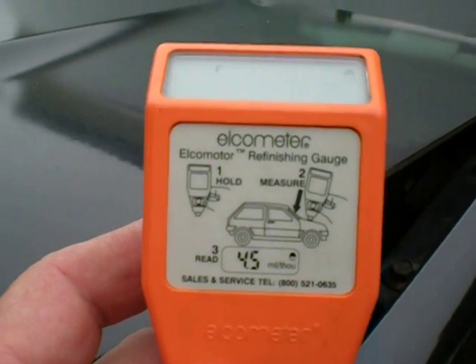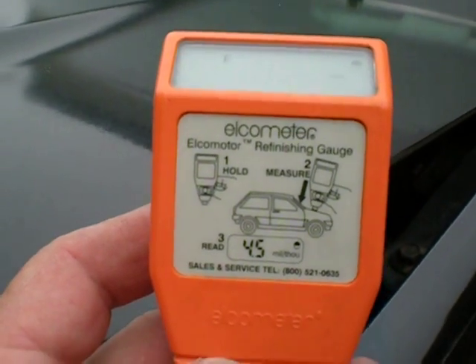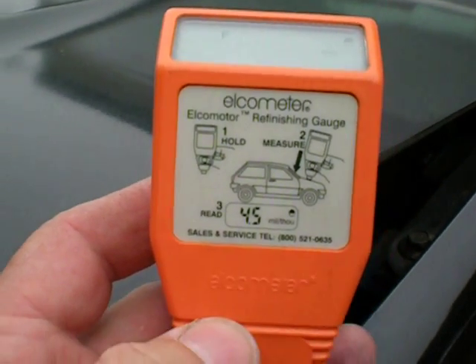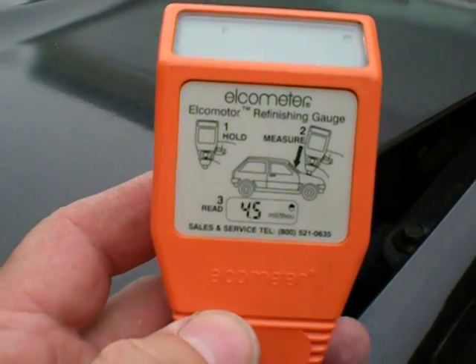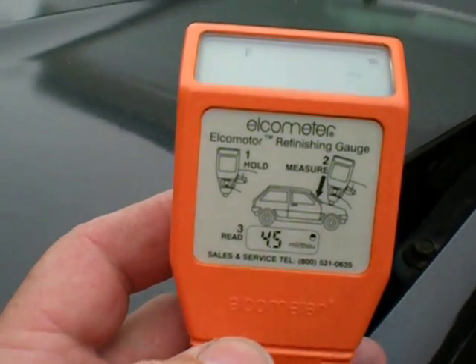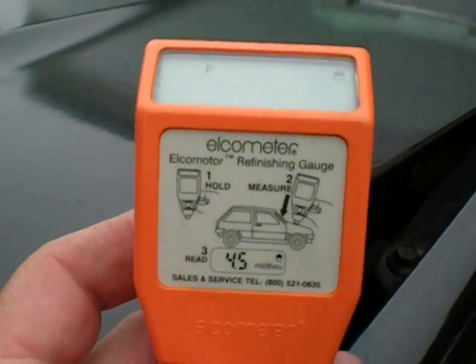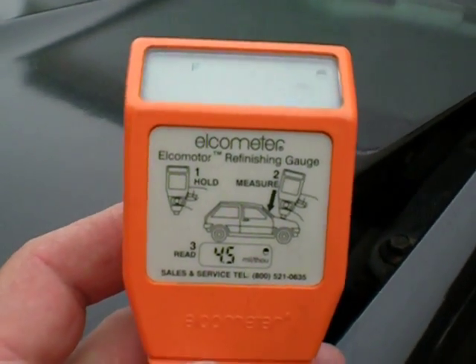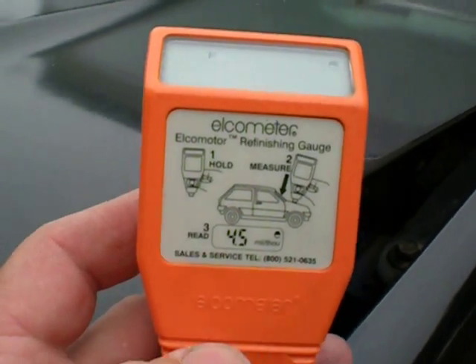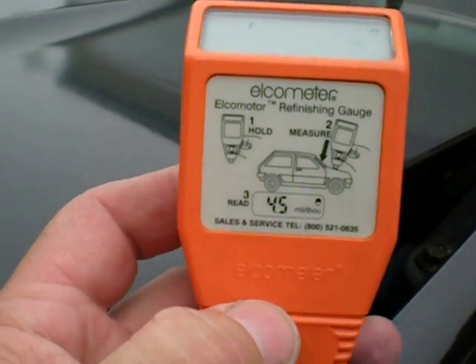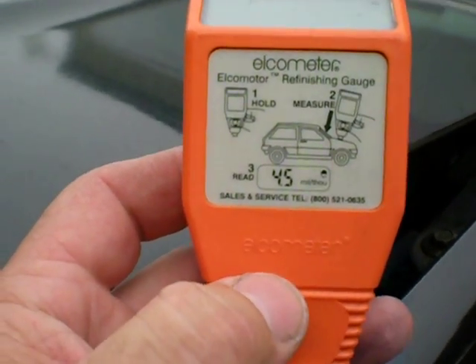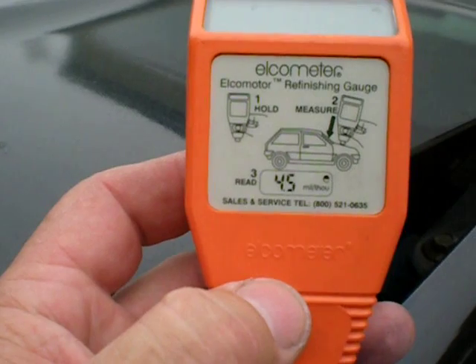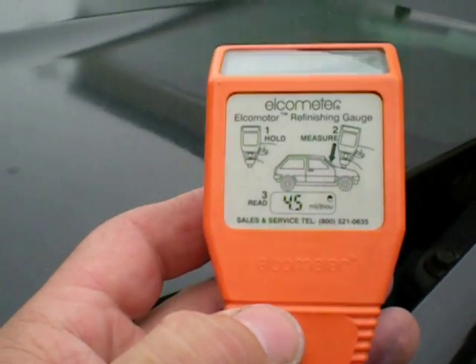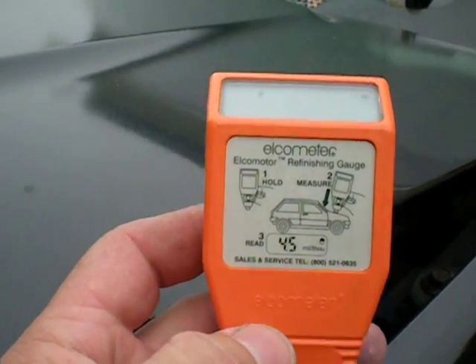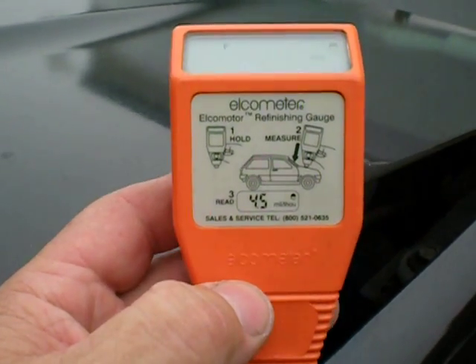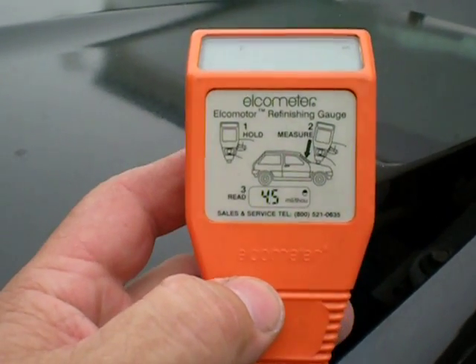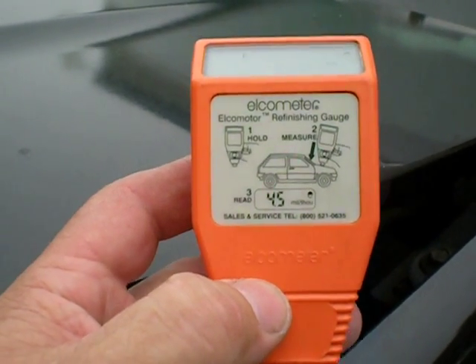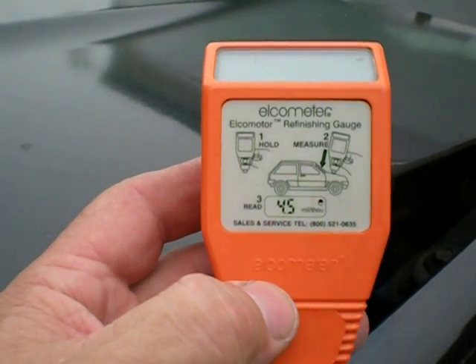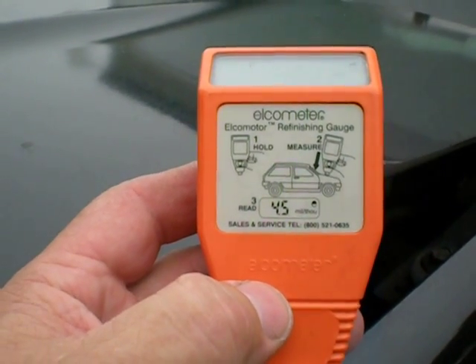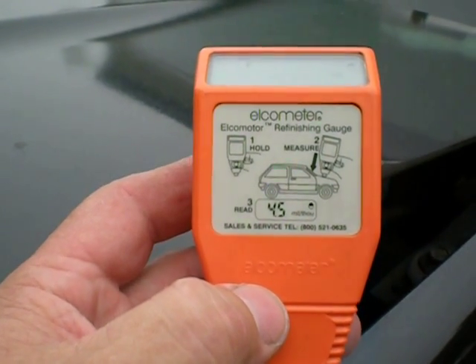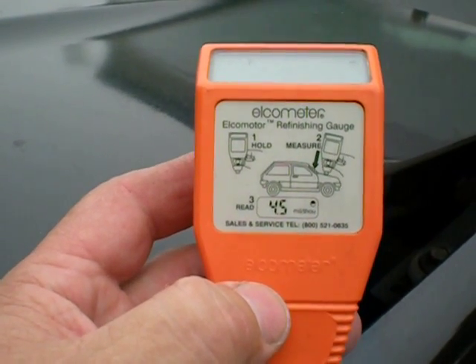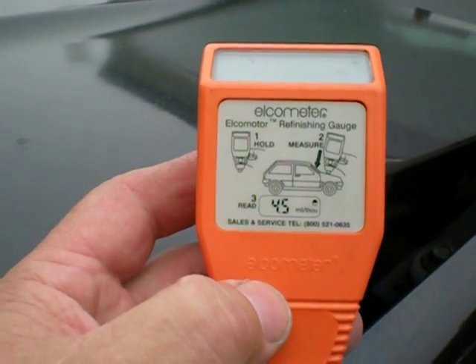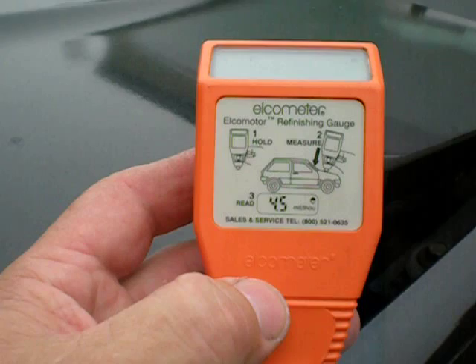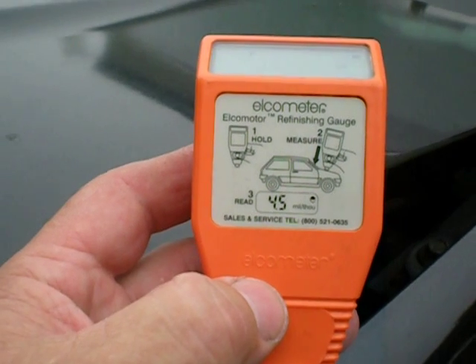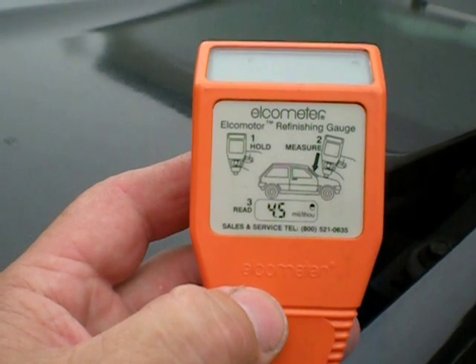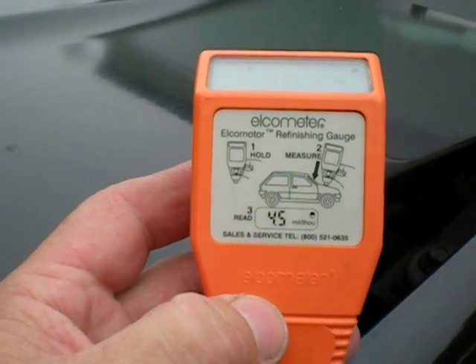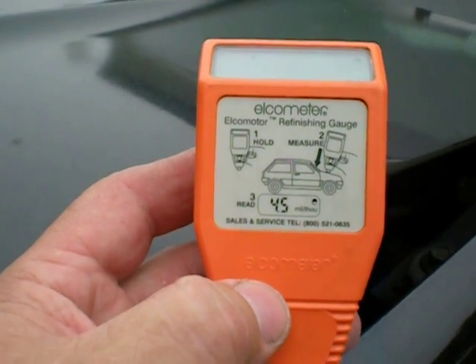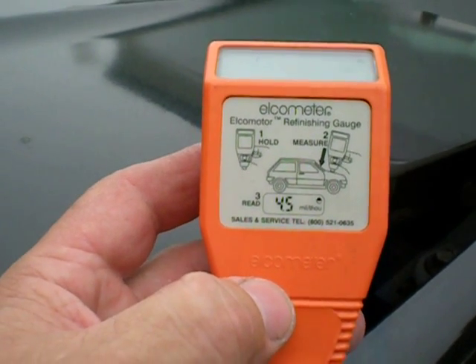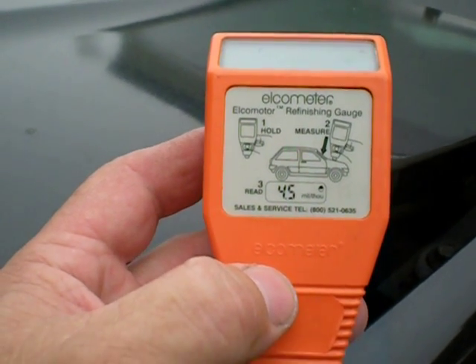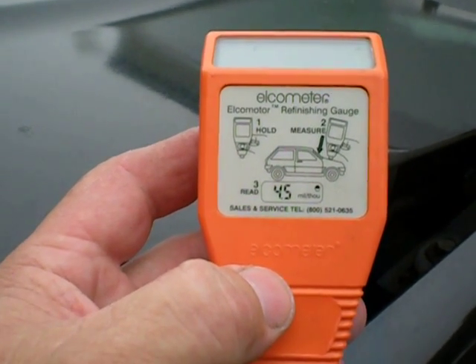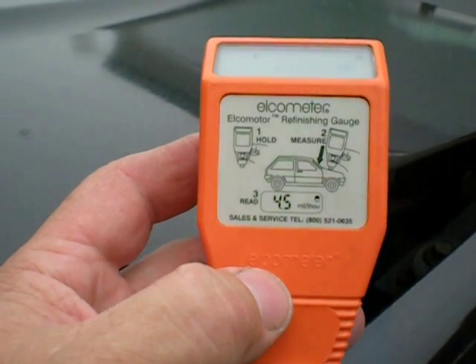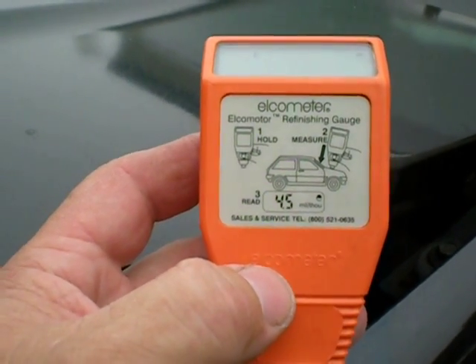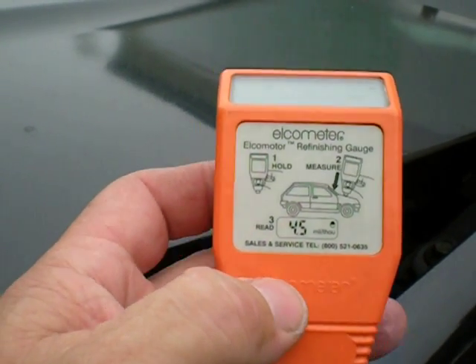Hi there YouTube, this is going to be part of a series I'm doing with this vehicle that I'm redoing. What you see here is an Elko meter — it's a paint gauge thickness indicator. It'll read out in mils.